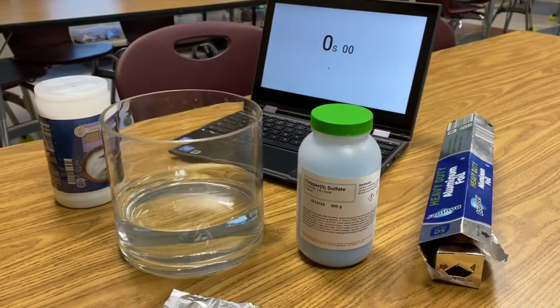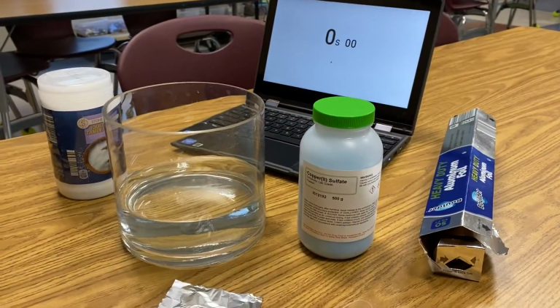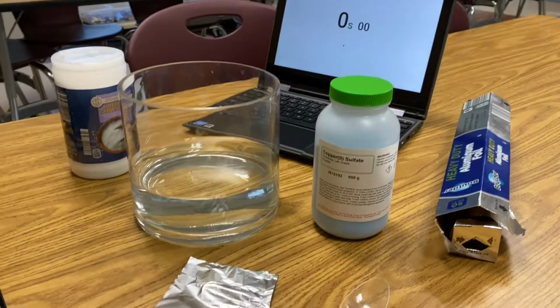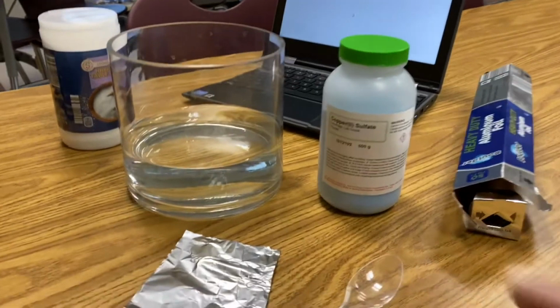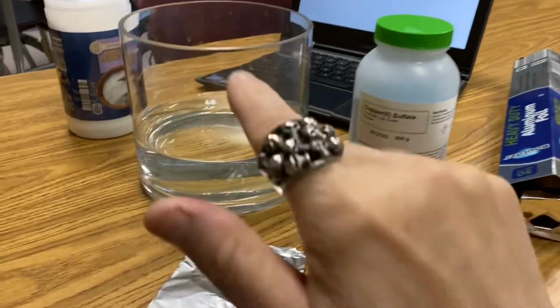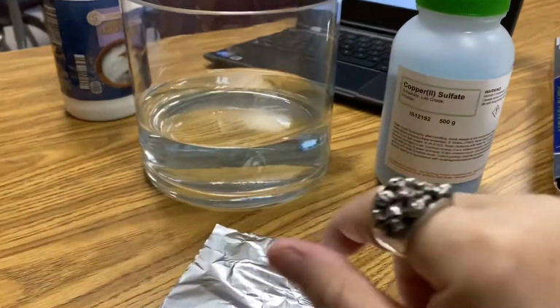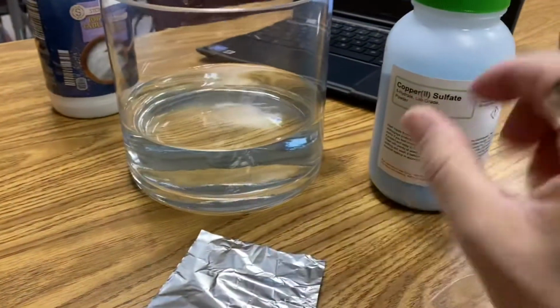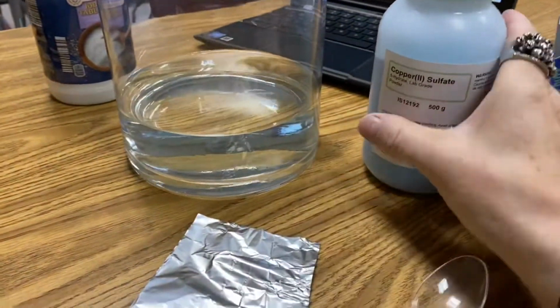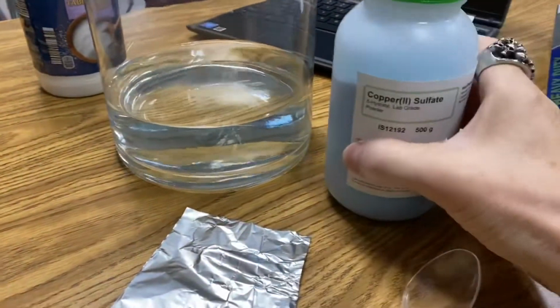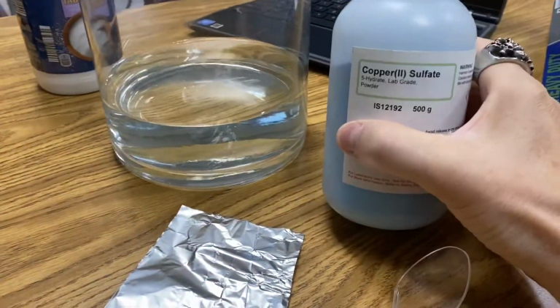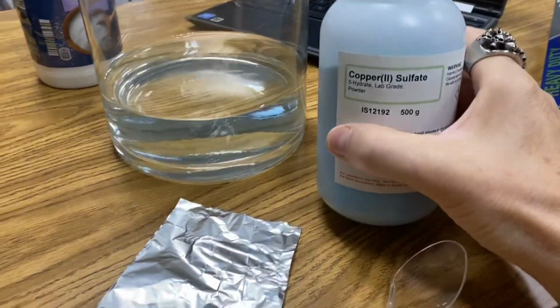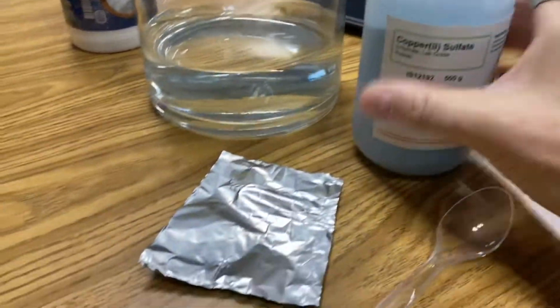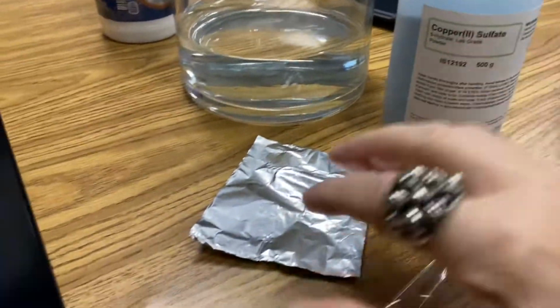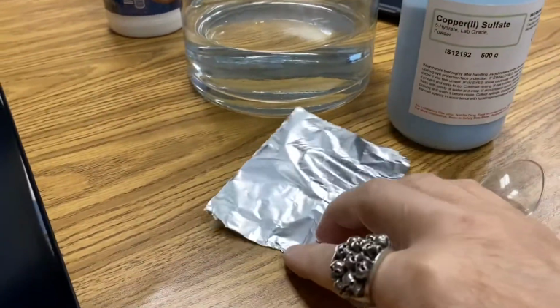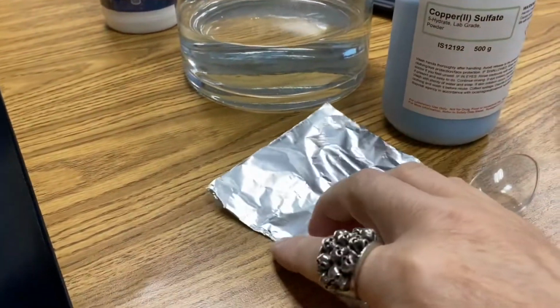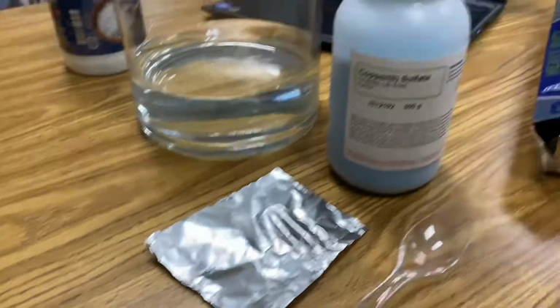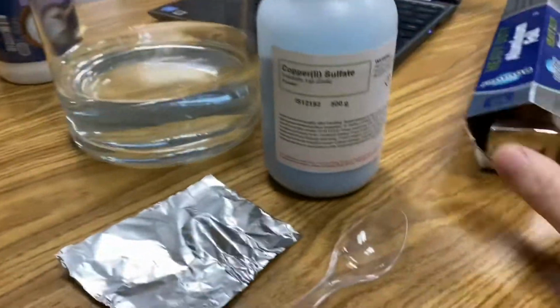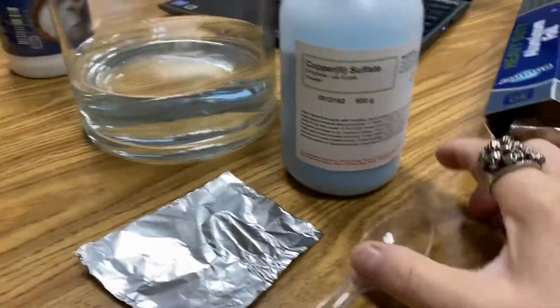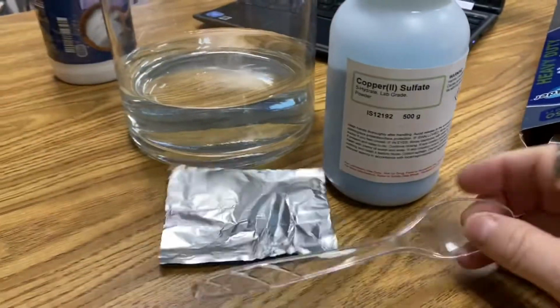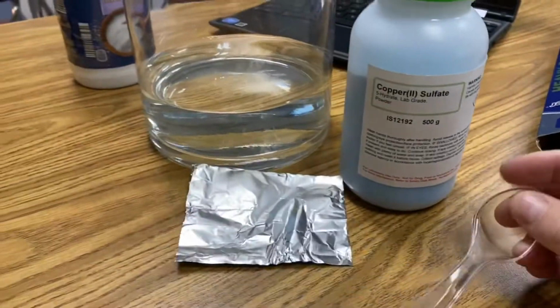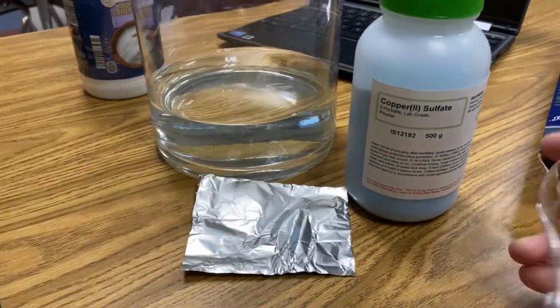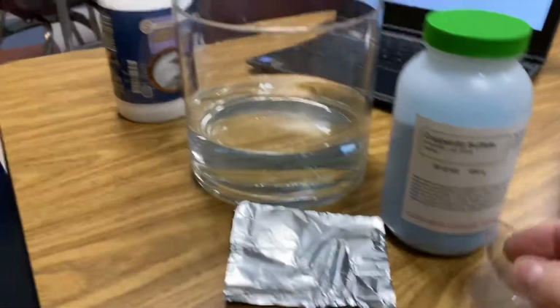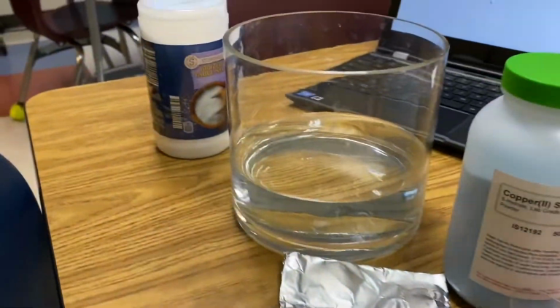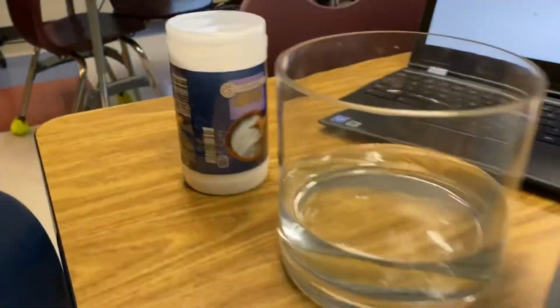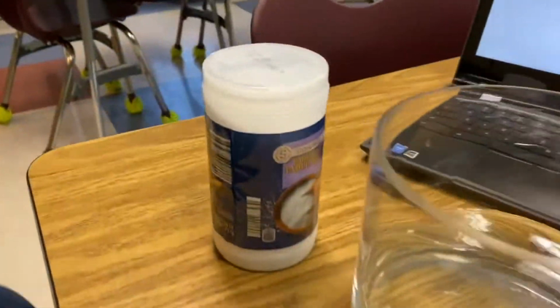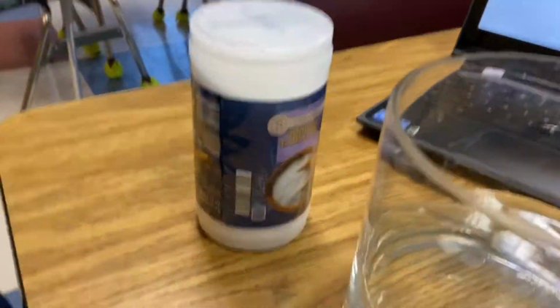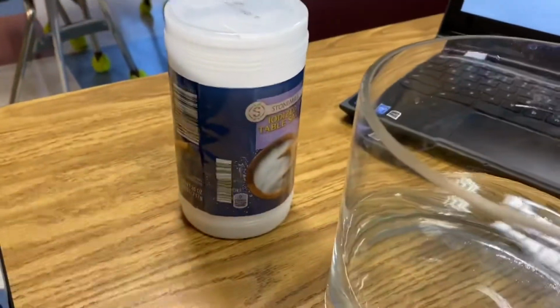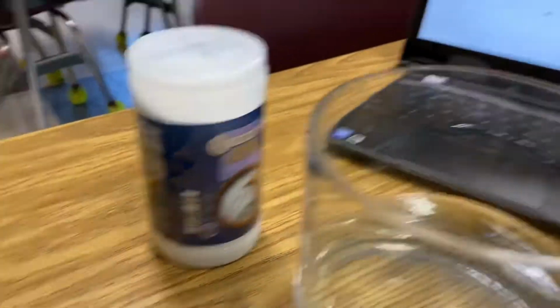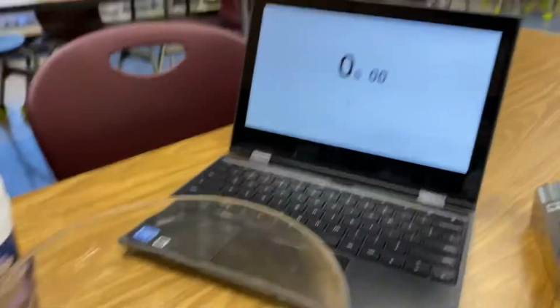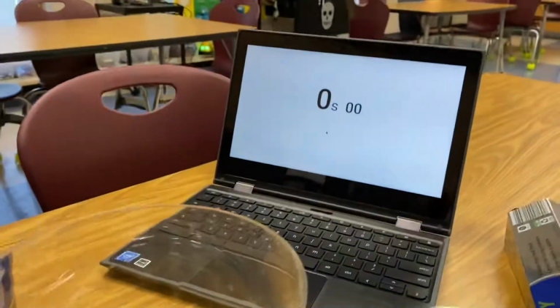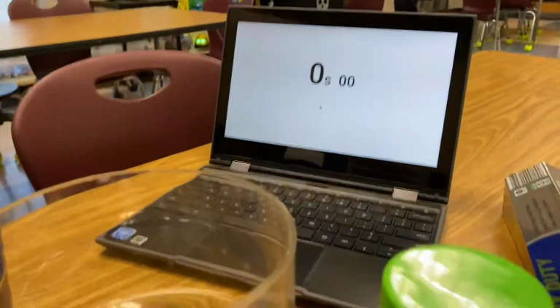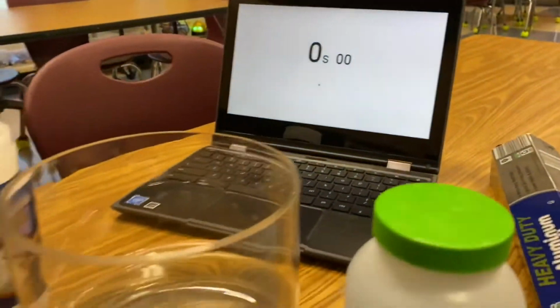All you need for this reaction is some distilled water, your copper 2 sulfate, some aluminum foil, something to stir your copper 2 sulfate in the water with, some salt, and something to keep time with.